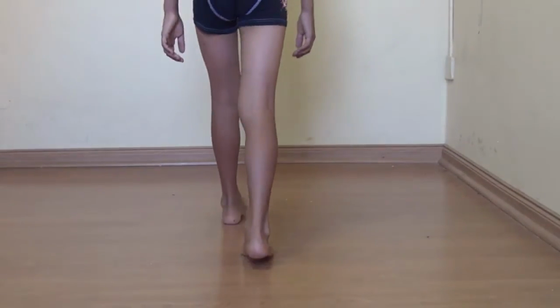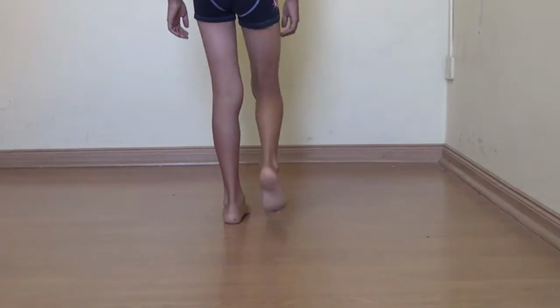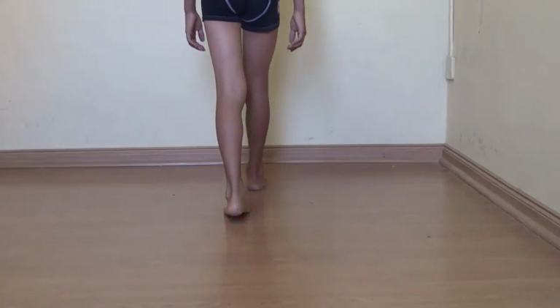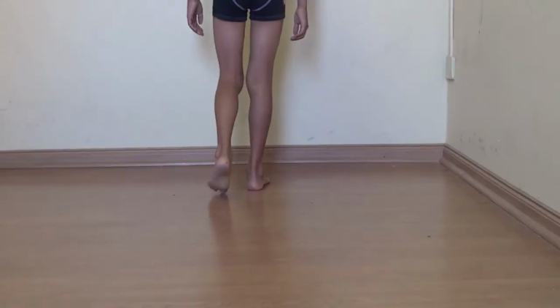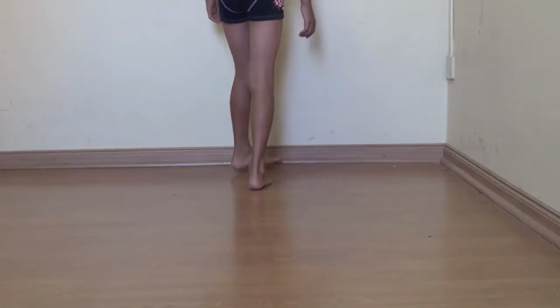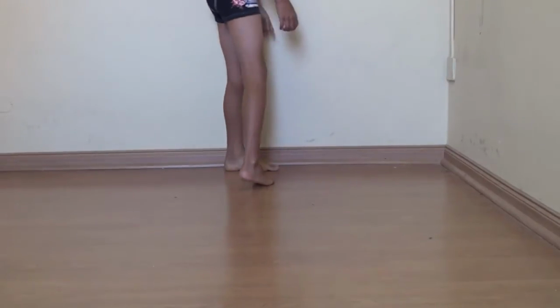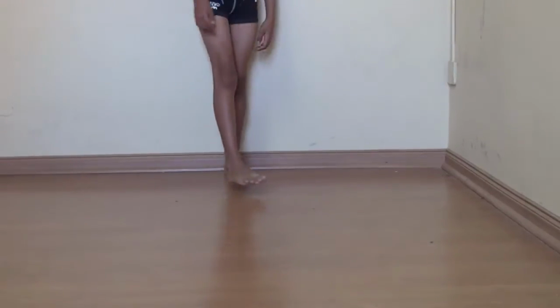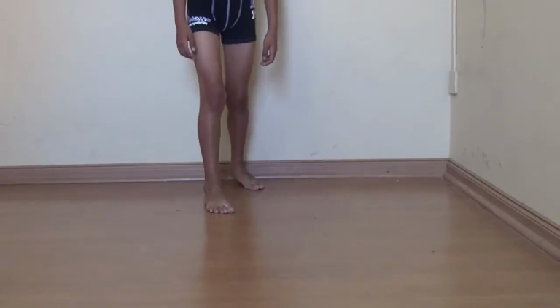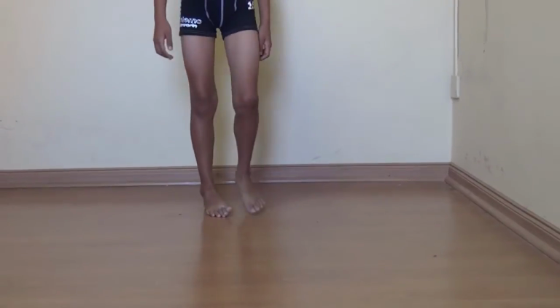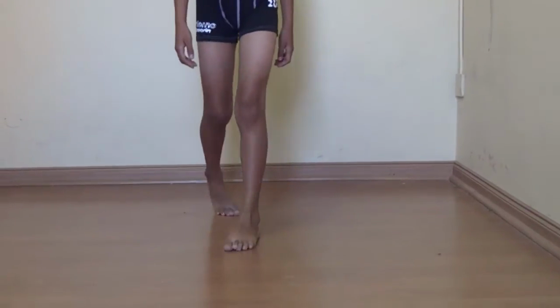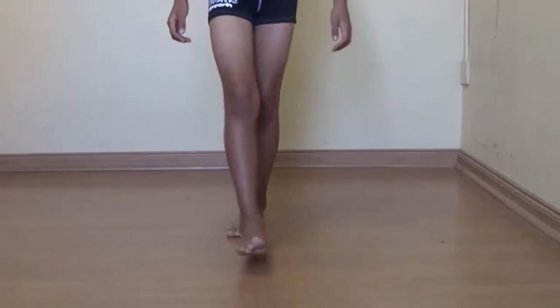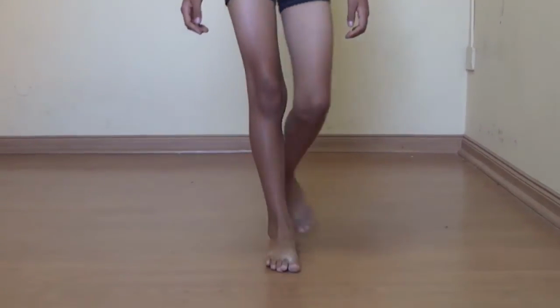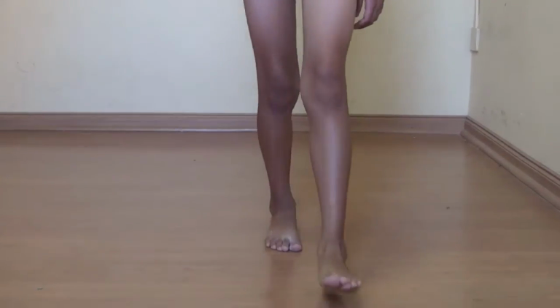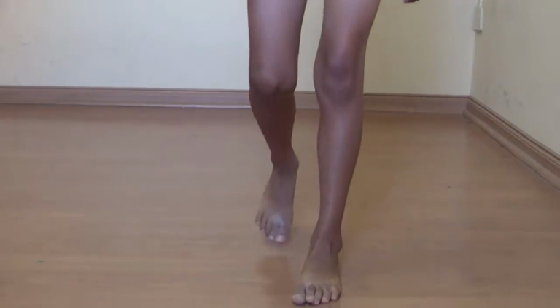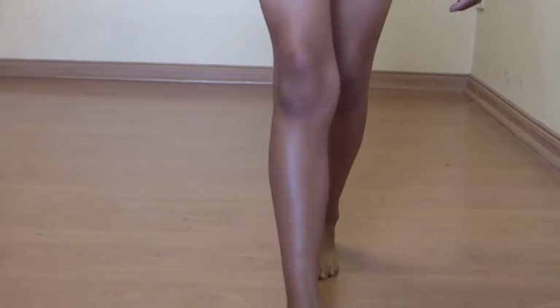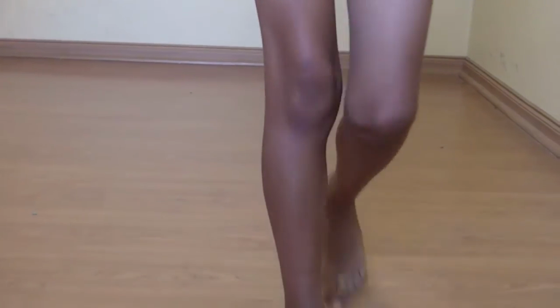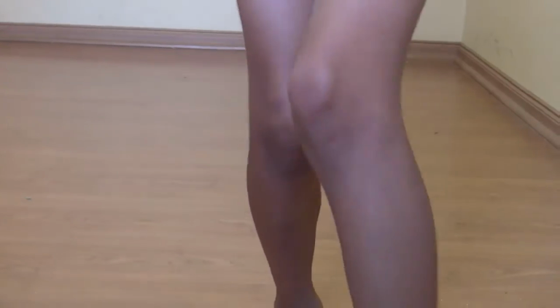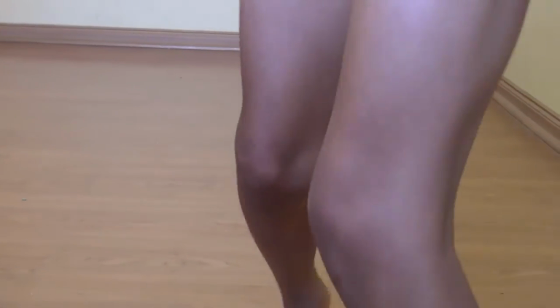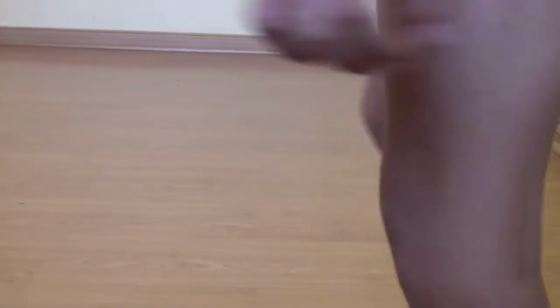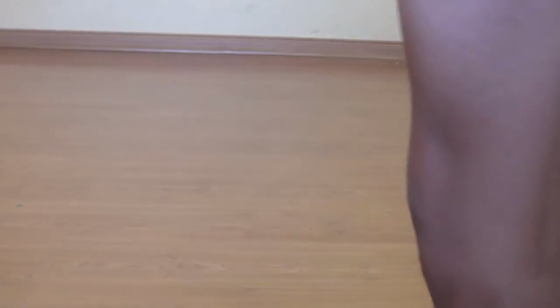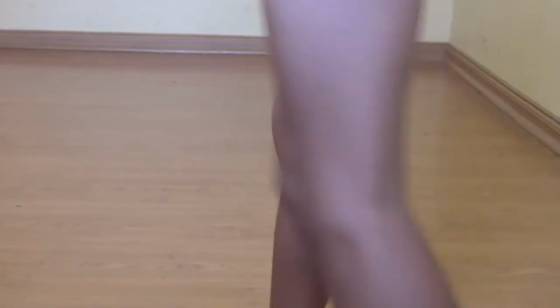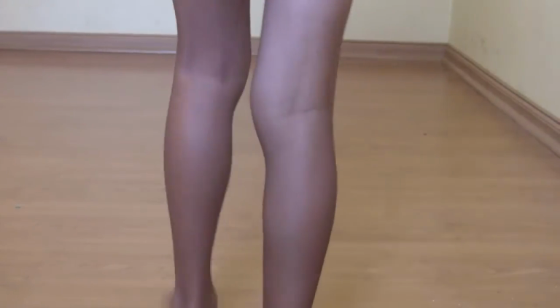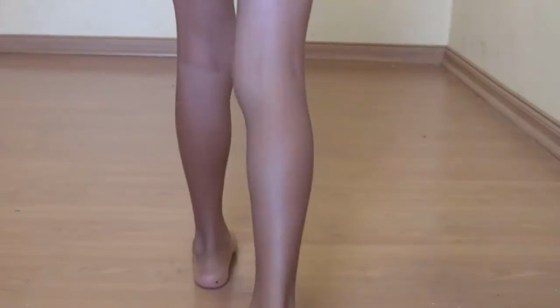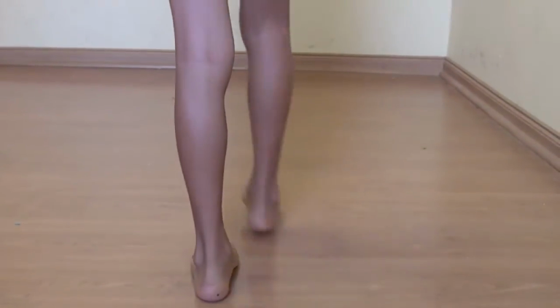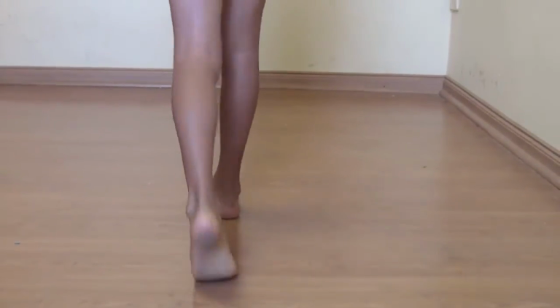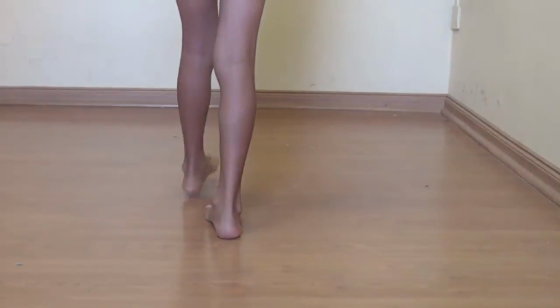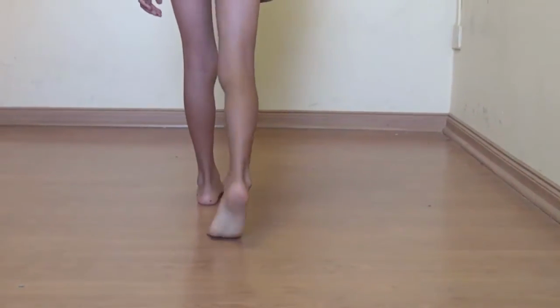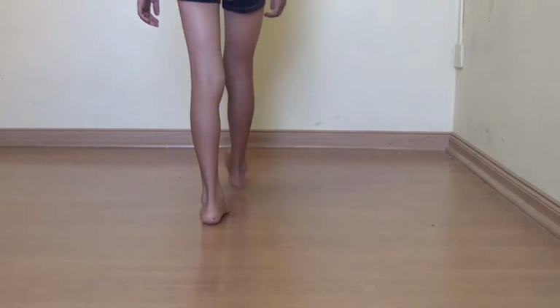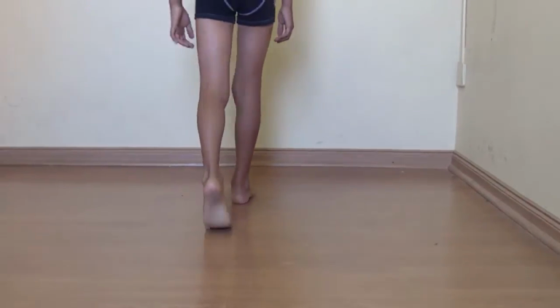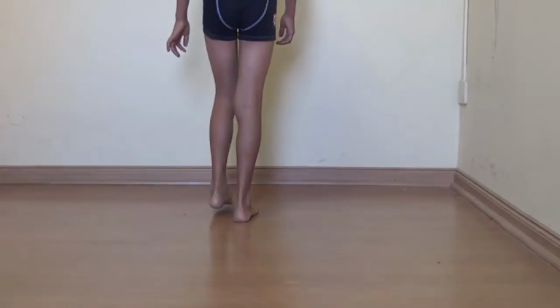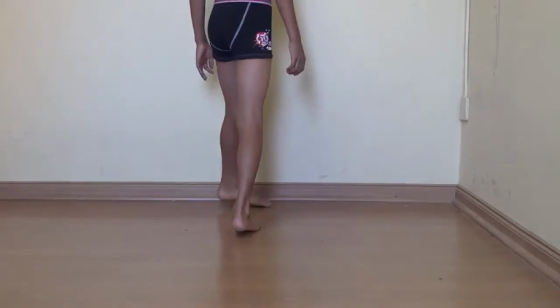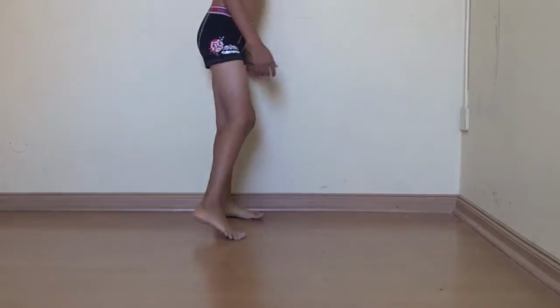He goes with a swing very smoothly. He has some internal rotation at the end of the gait, and that's still something within normal. He has a very smooth movement.